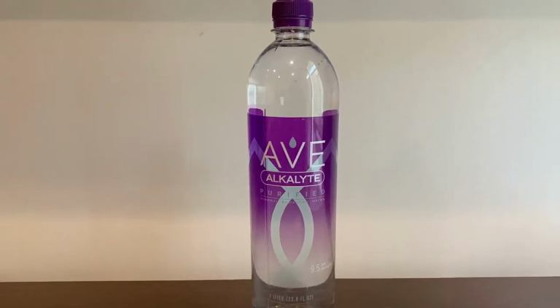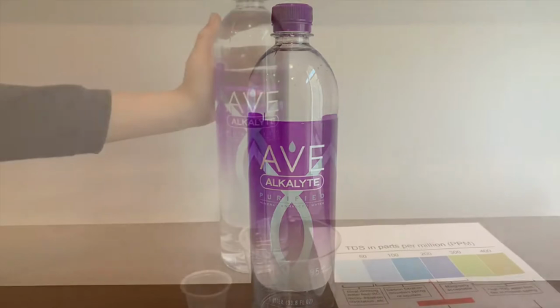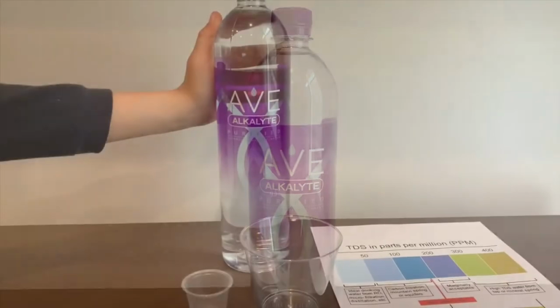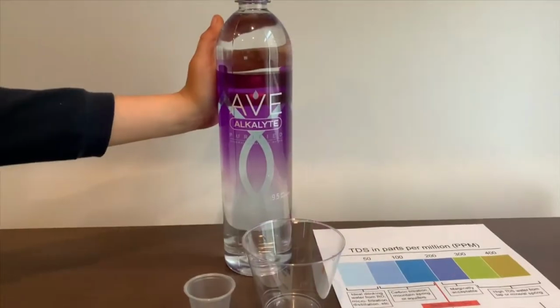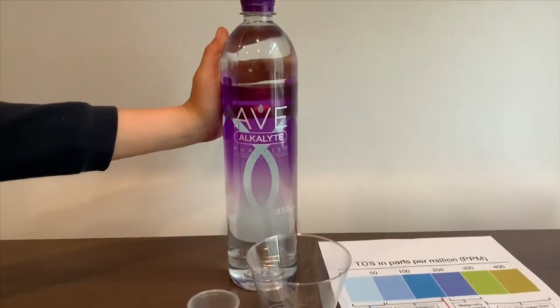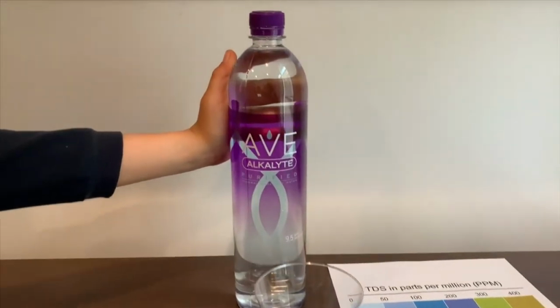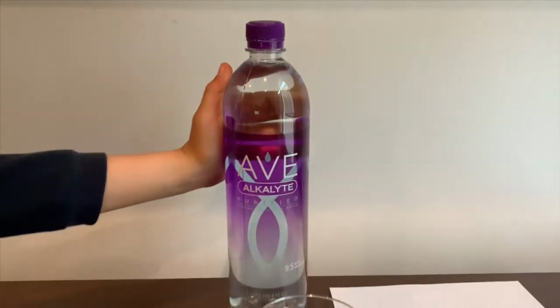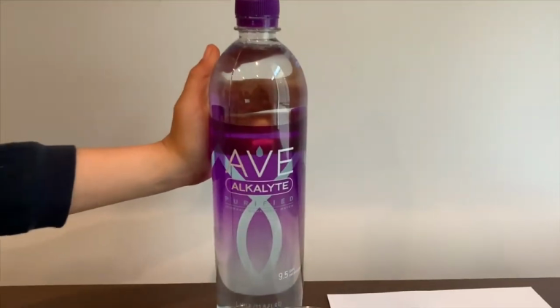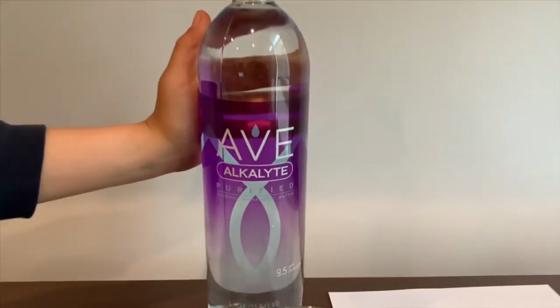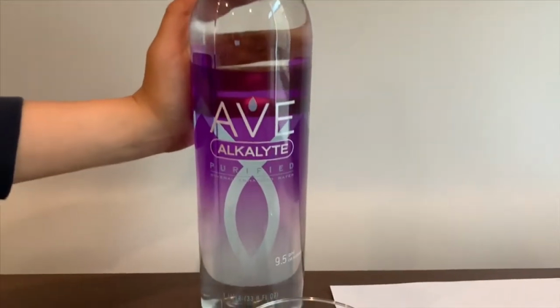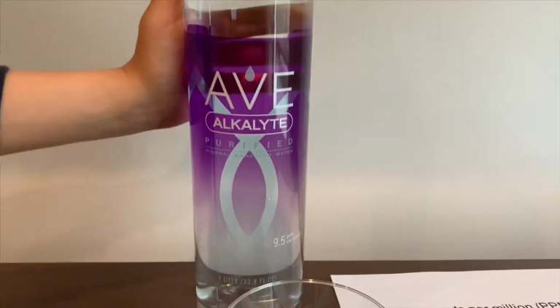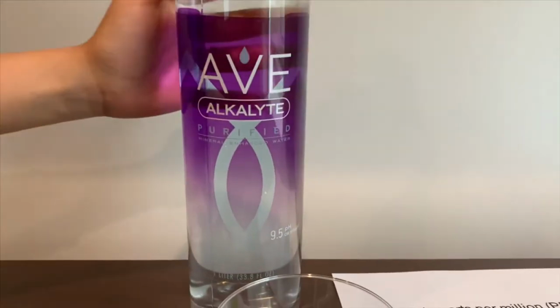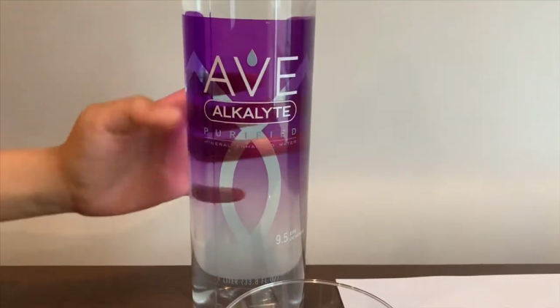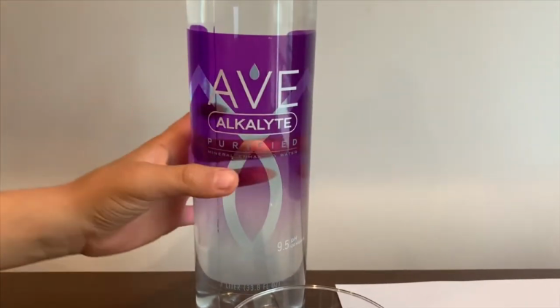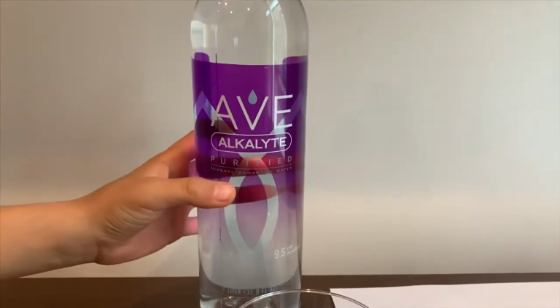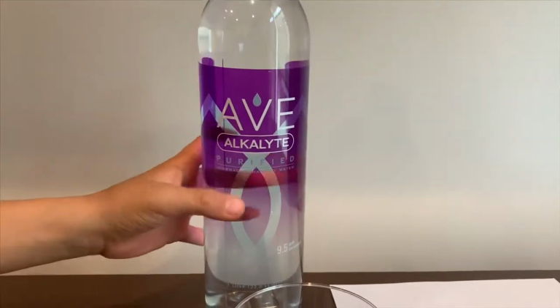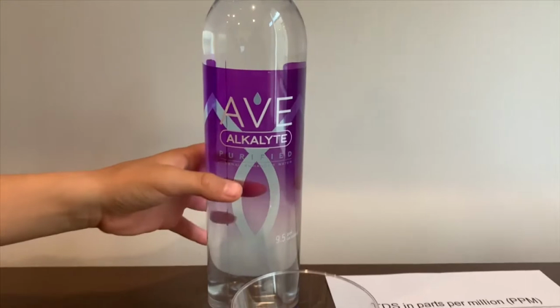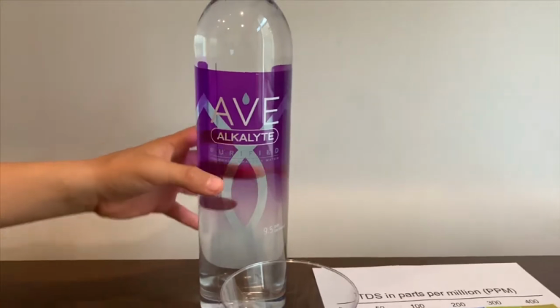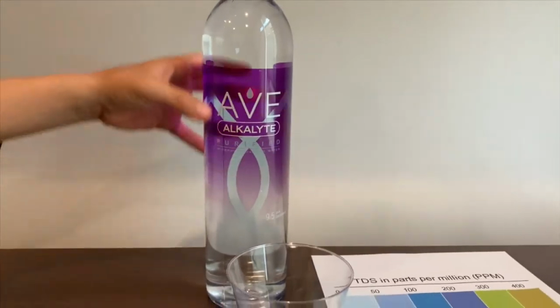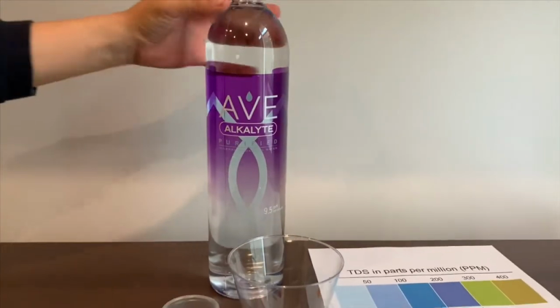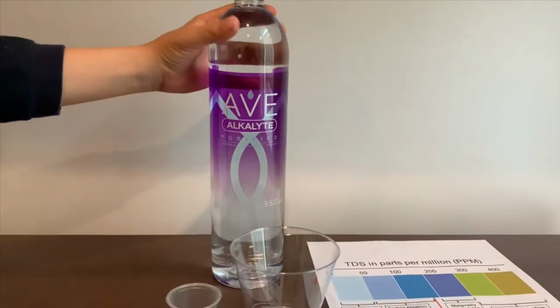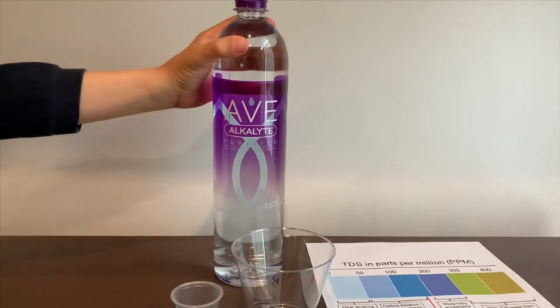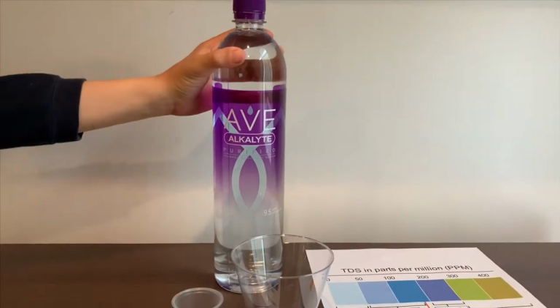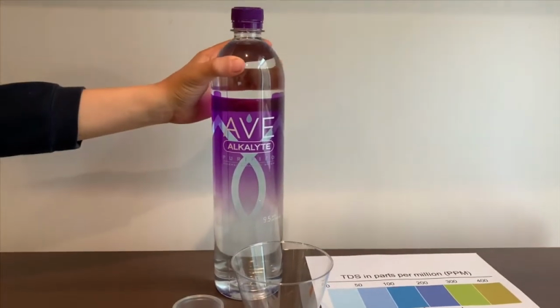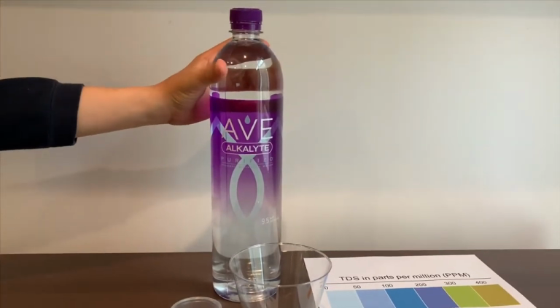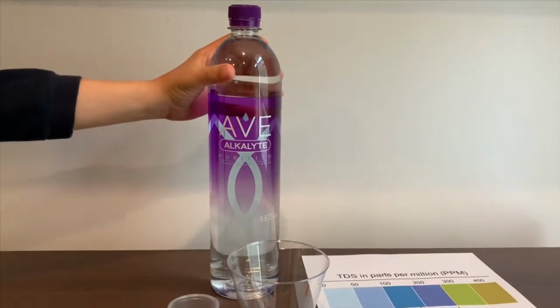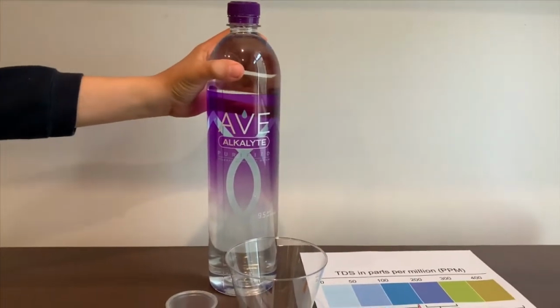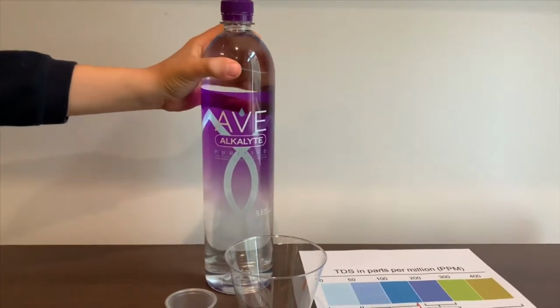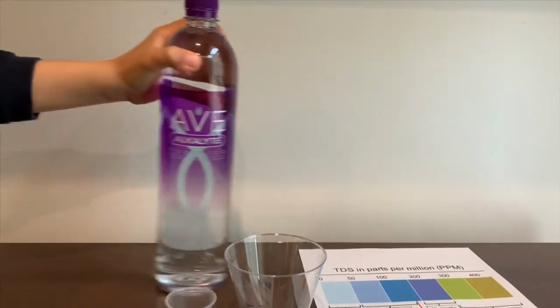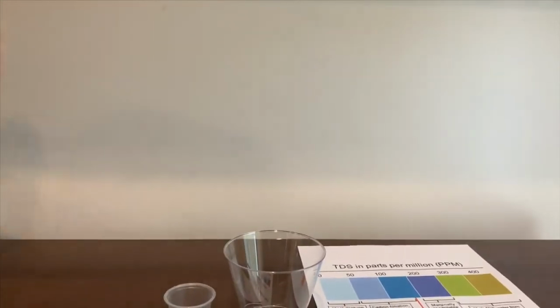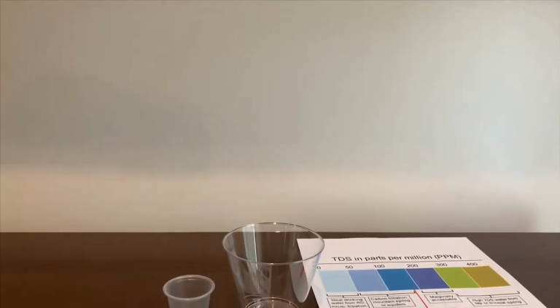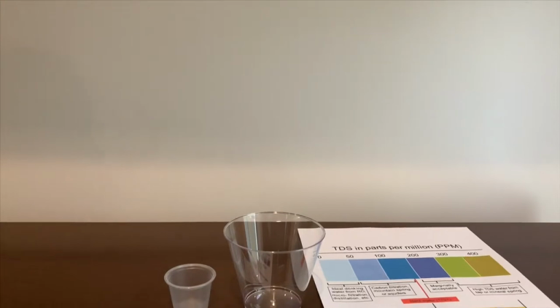This is AVE Alkalite Purified Water. It's enhanced with minerals for taste, and it costs $1.99. Let's test the pH and TDS levels.